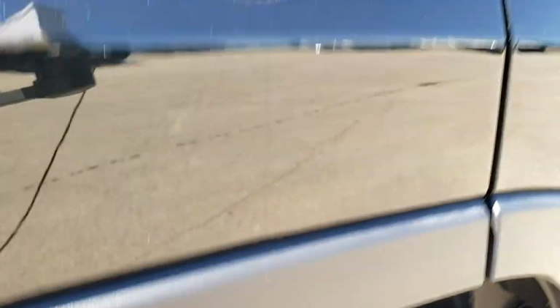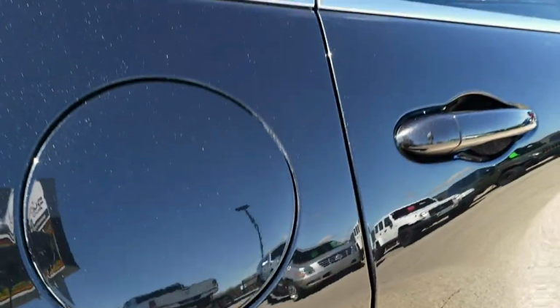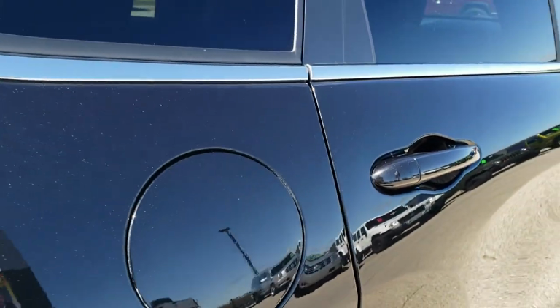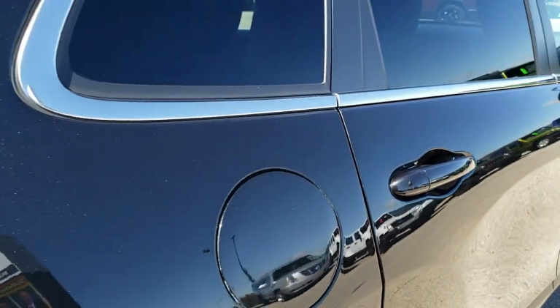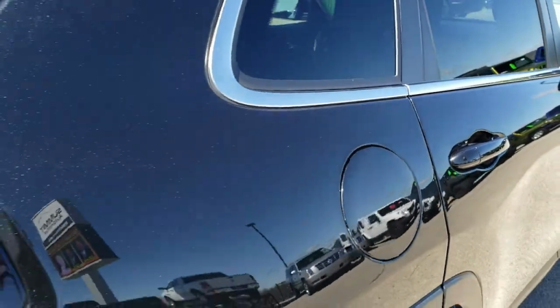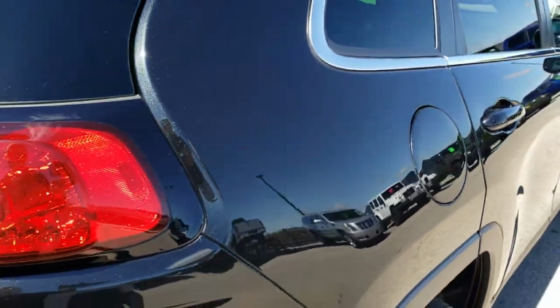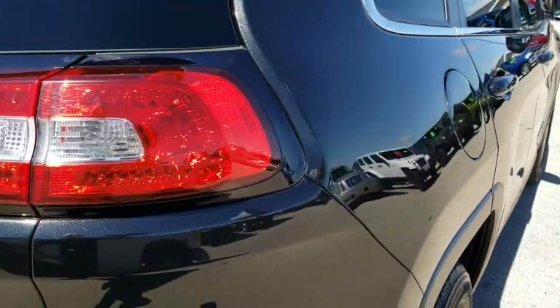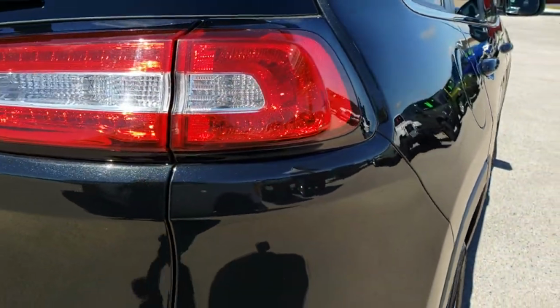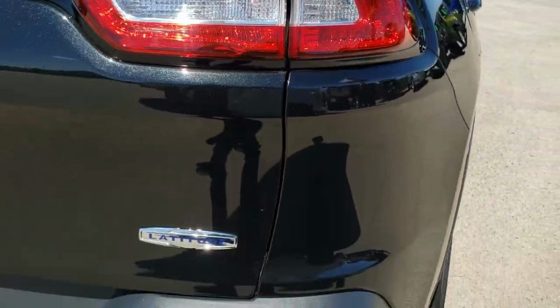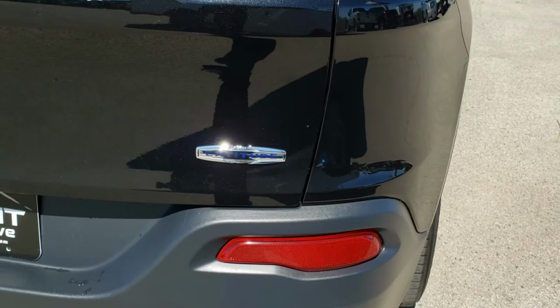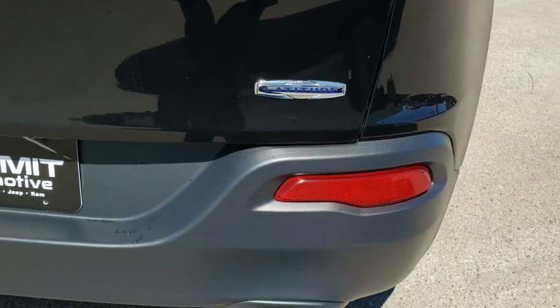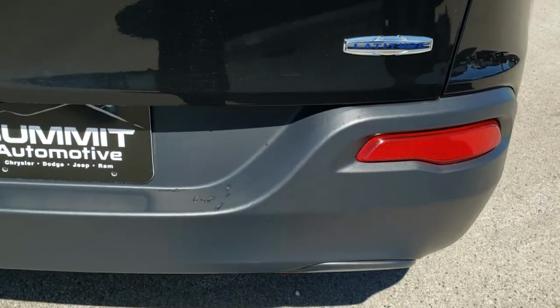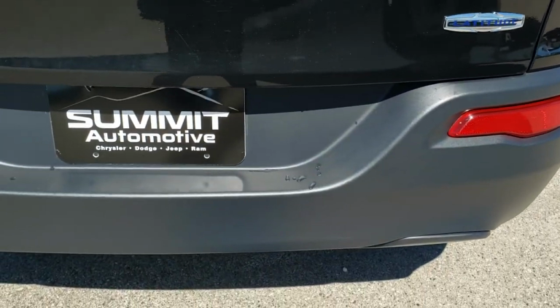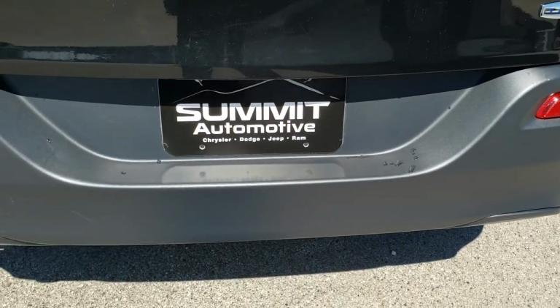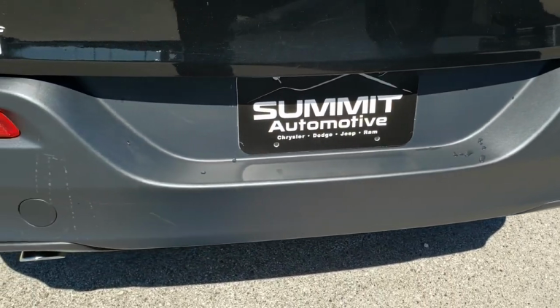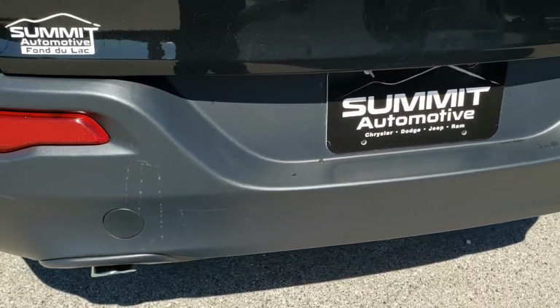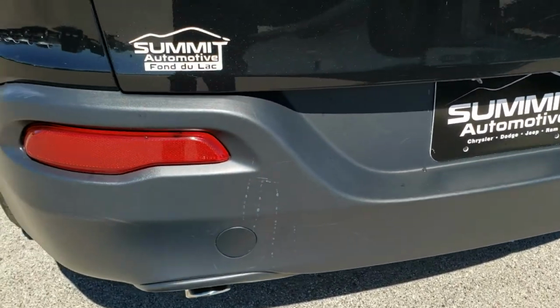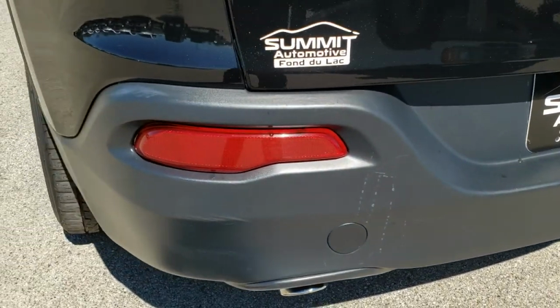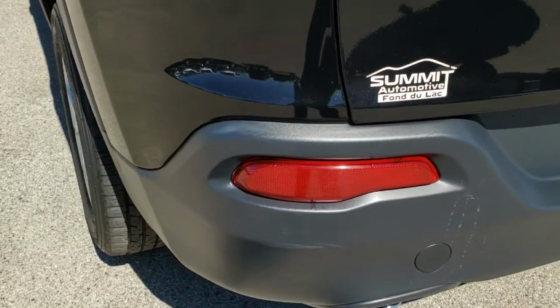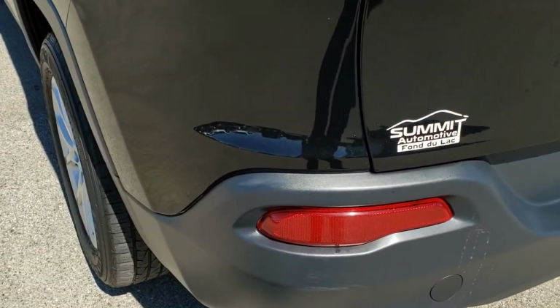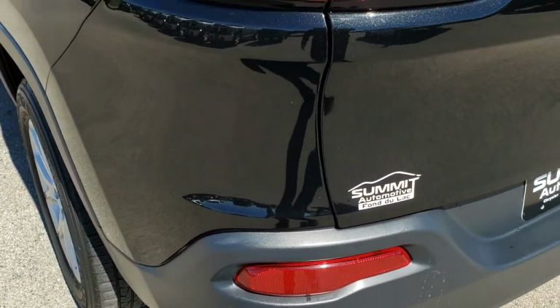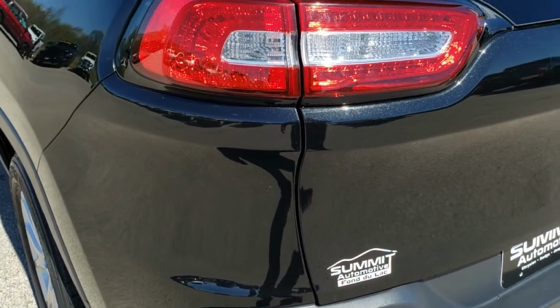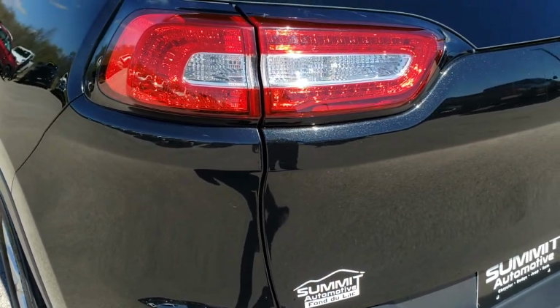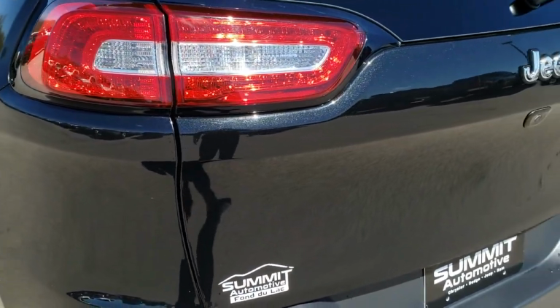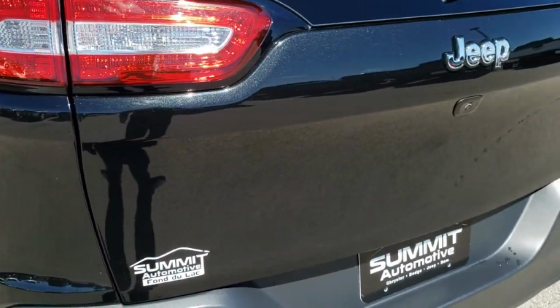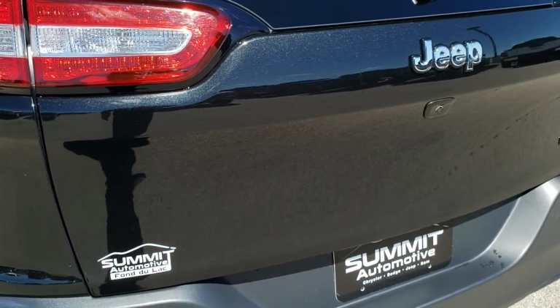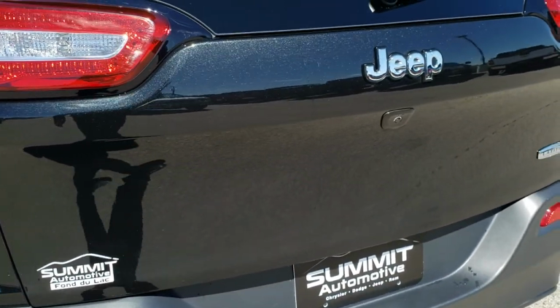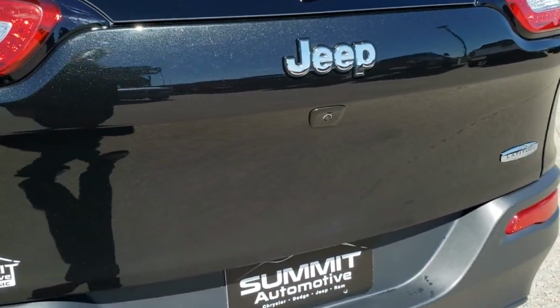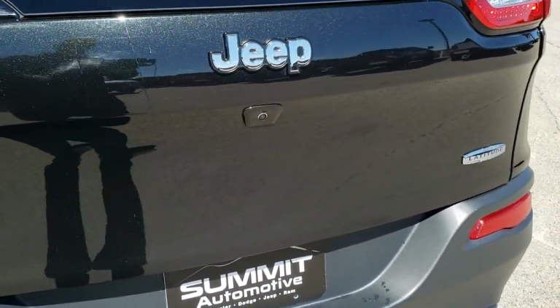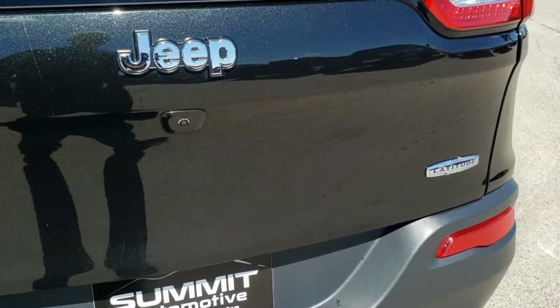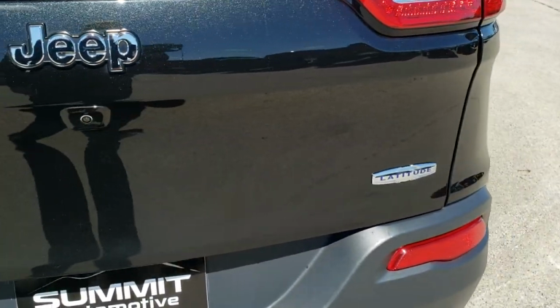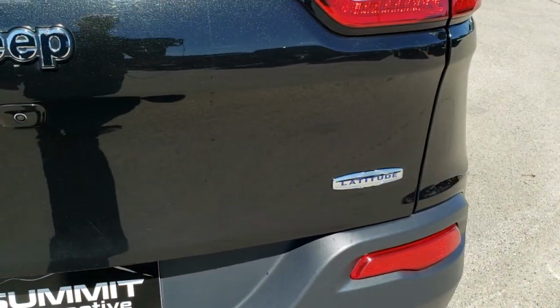As we come around to the back of the vehicle, no dents or dings. Rear bumper is in really nice condition. It has the LED tail lamps, and the tailgate is in nice shape as well.